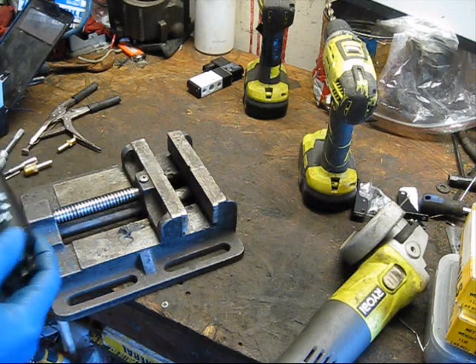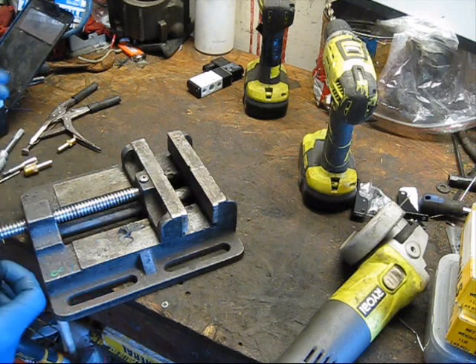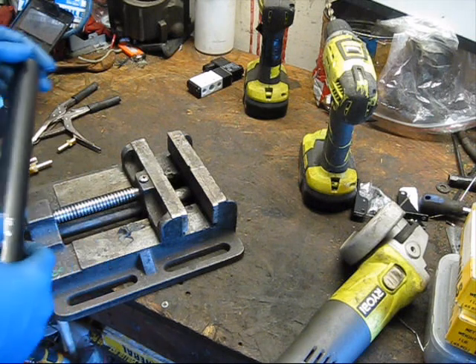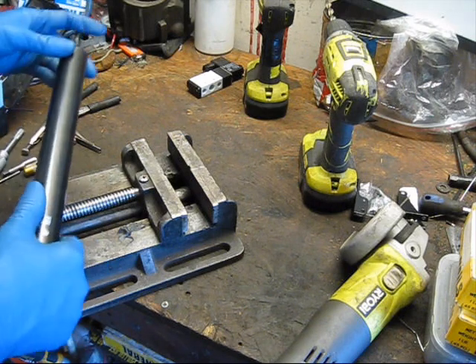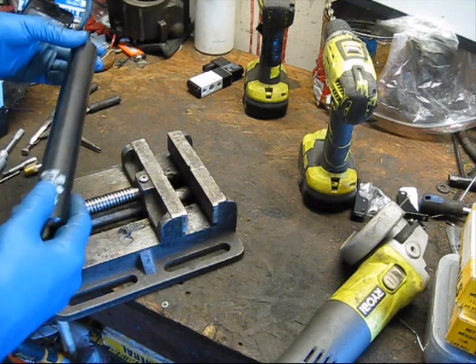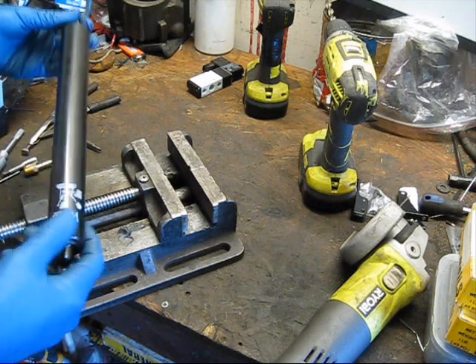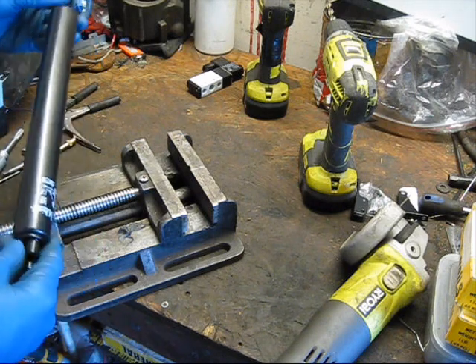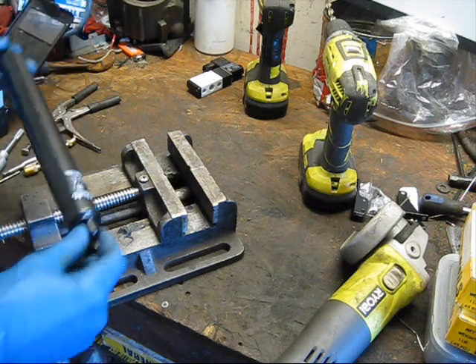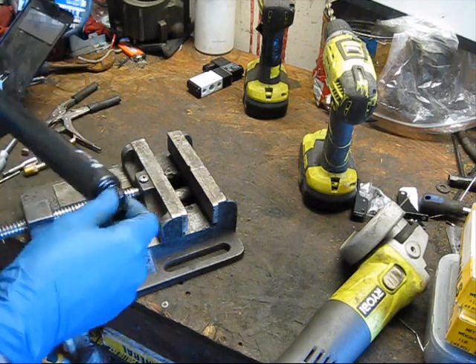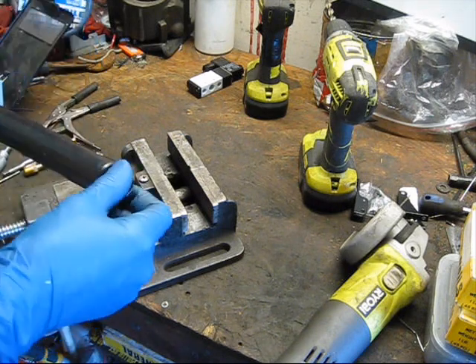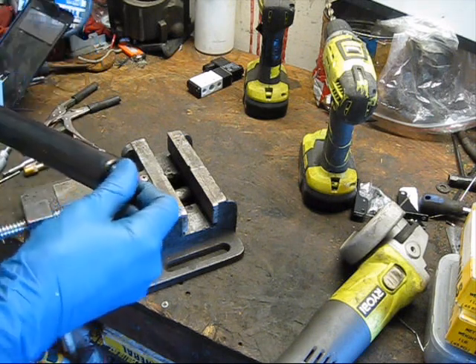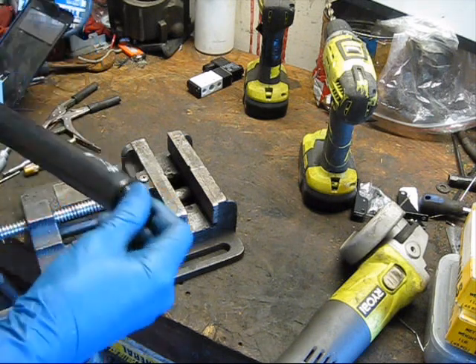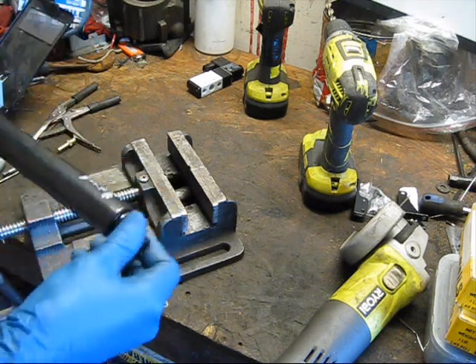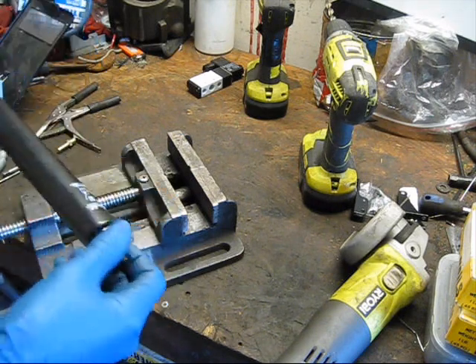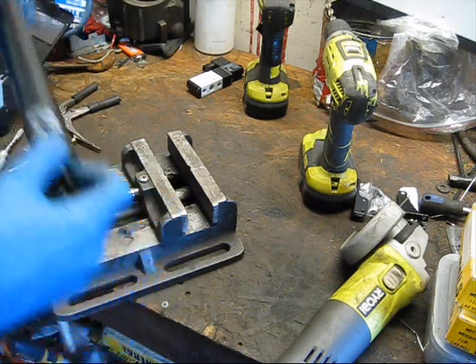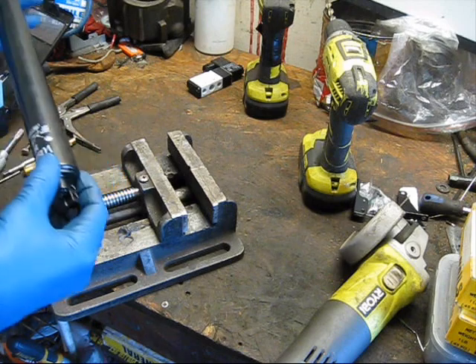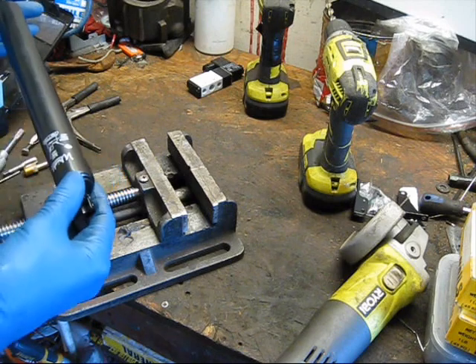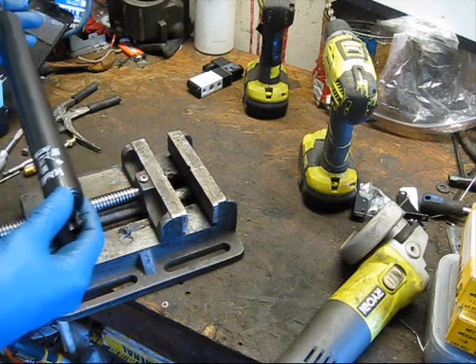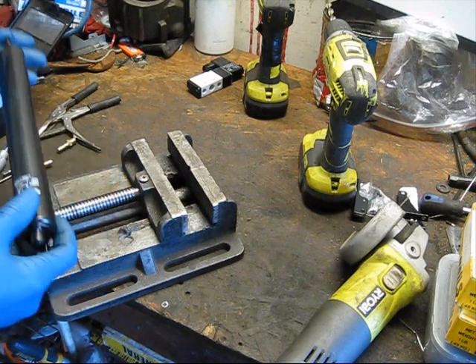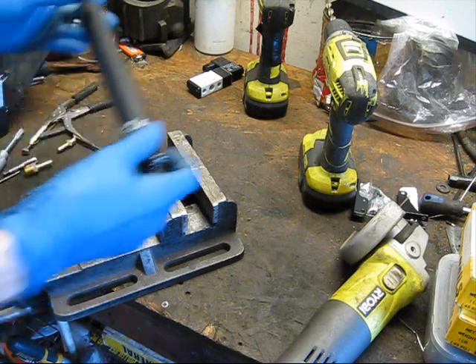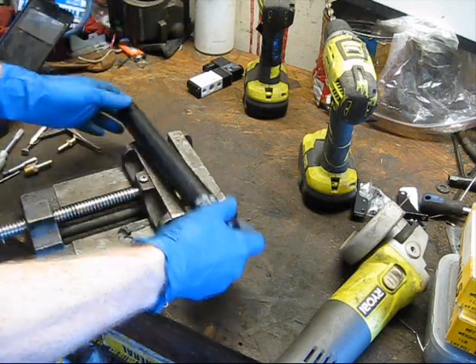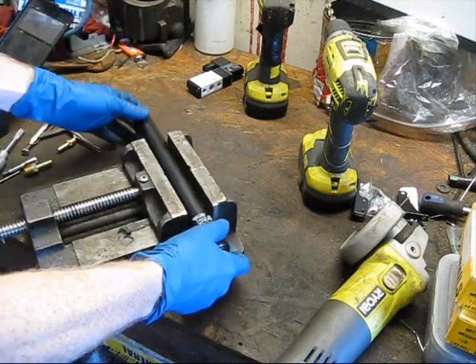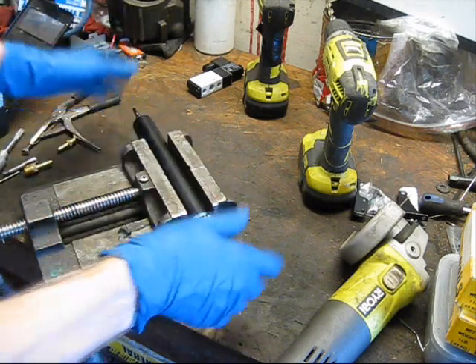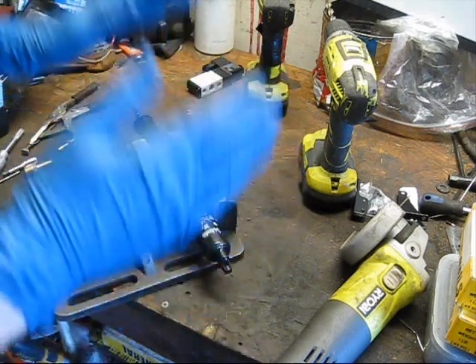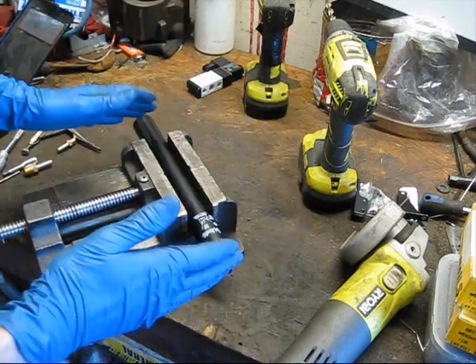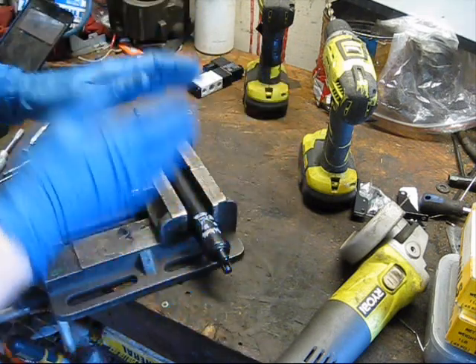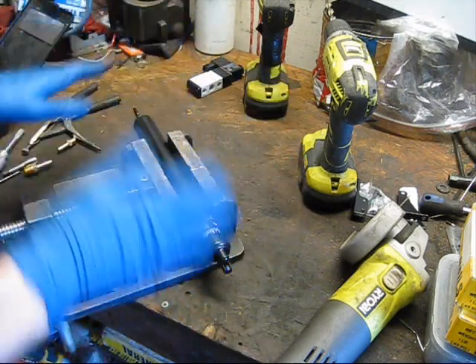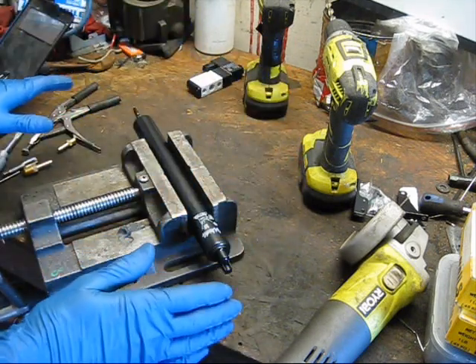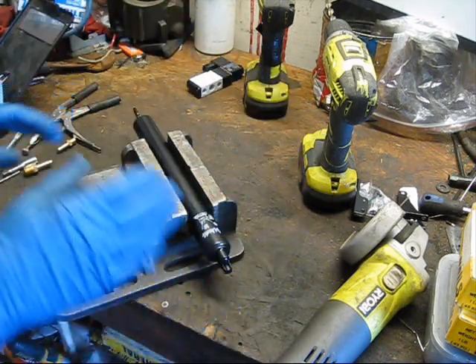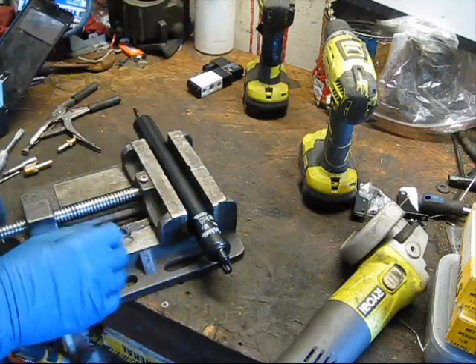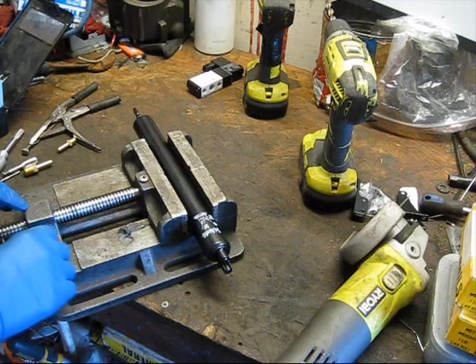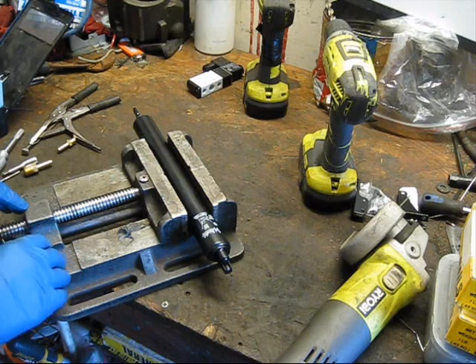Surprisingly enough, there are only a couple of videos I've come across on YouTube about this, so I'm showing mine. I'm going to show you how I like to make a dirt cheap pneumatic actuator.